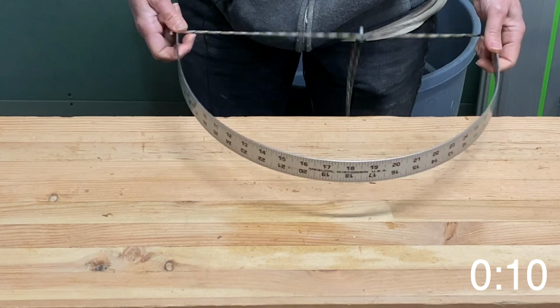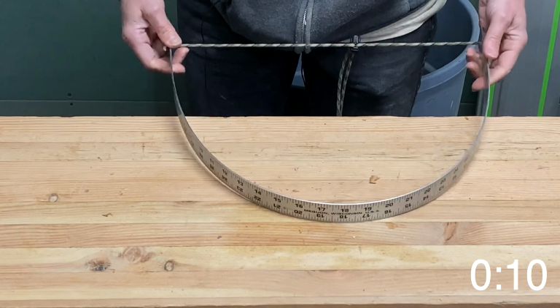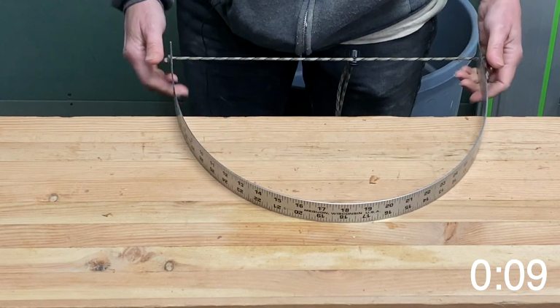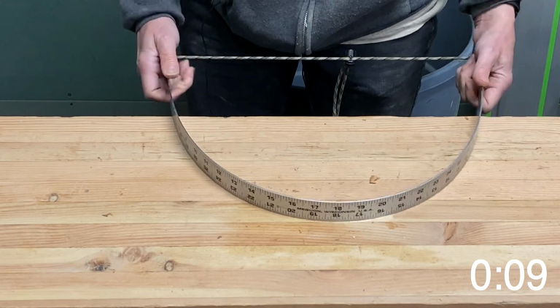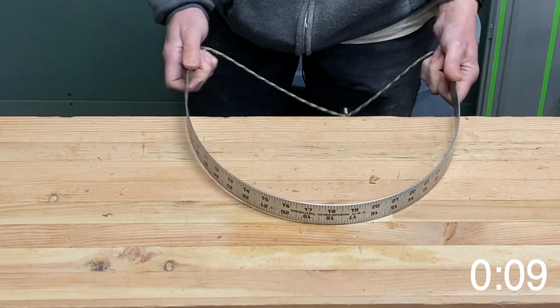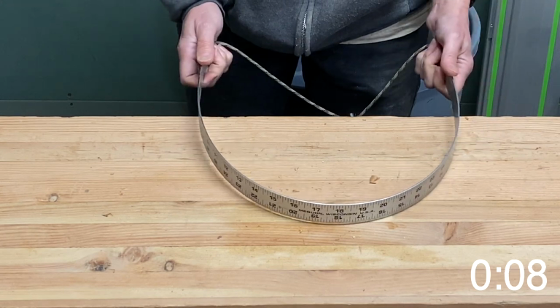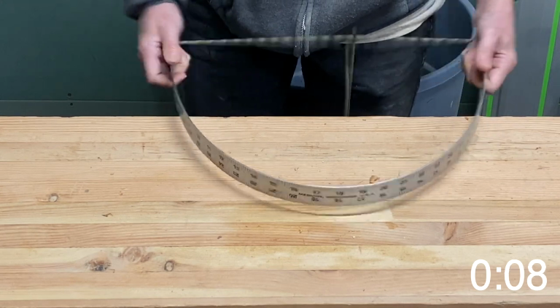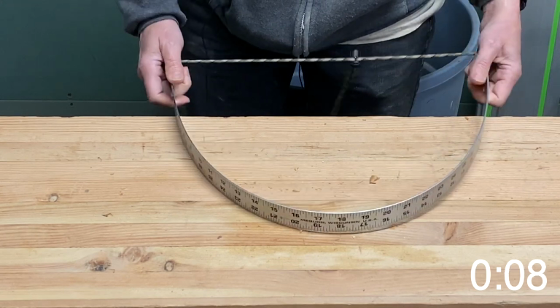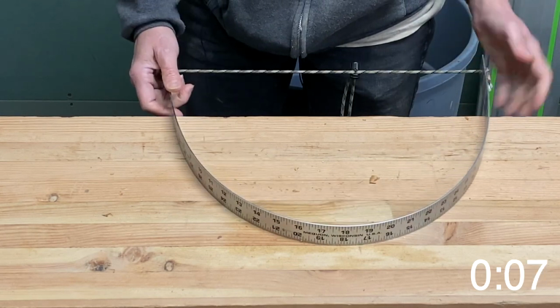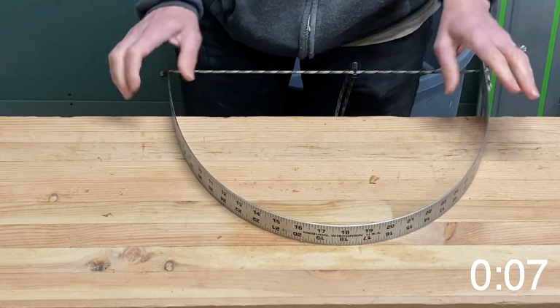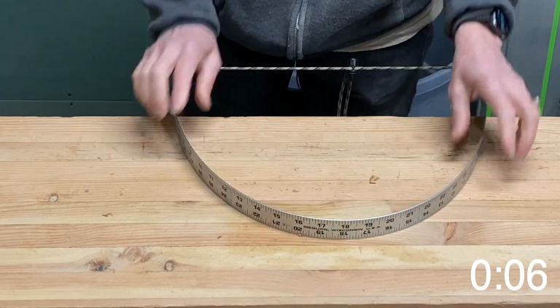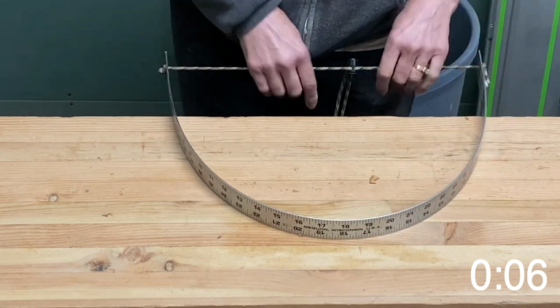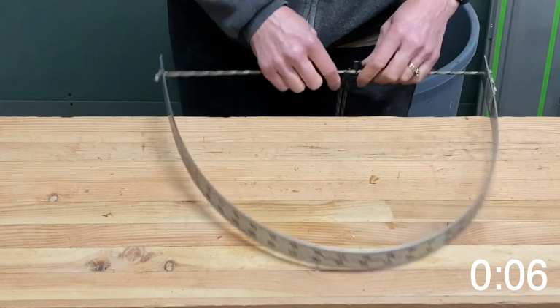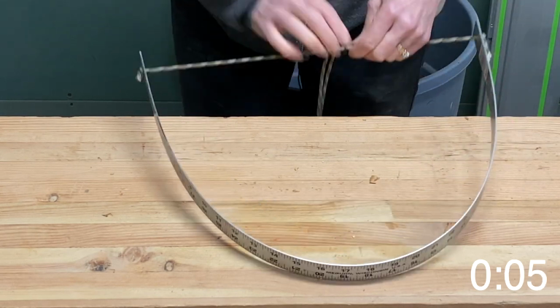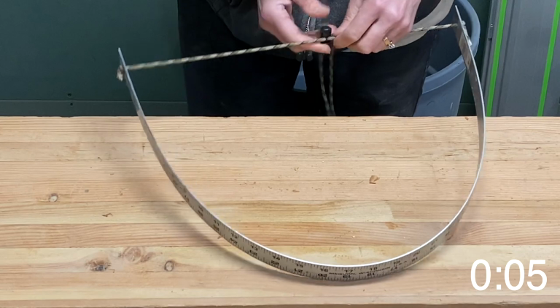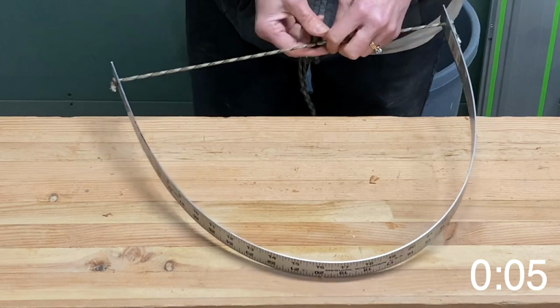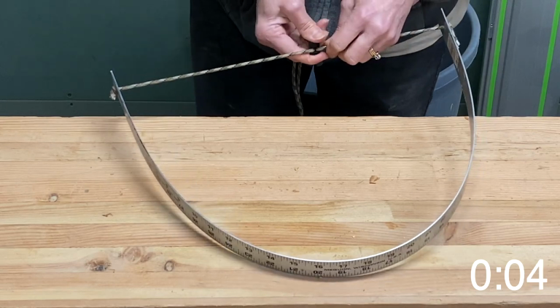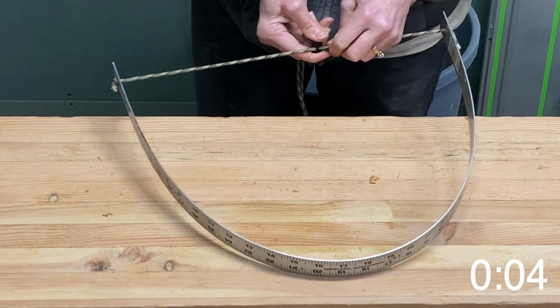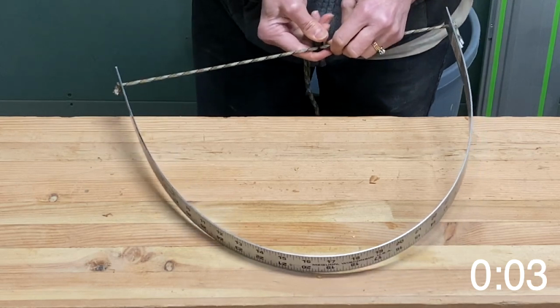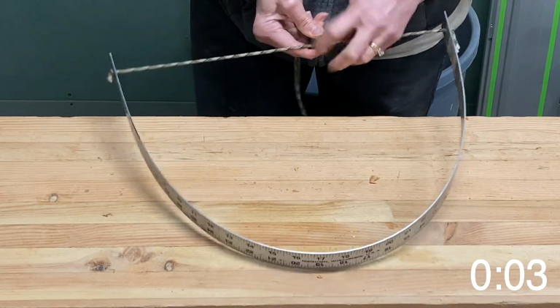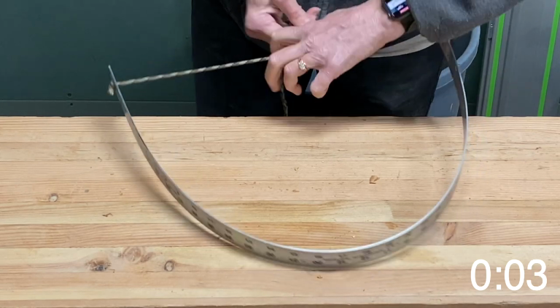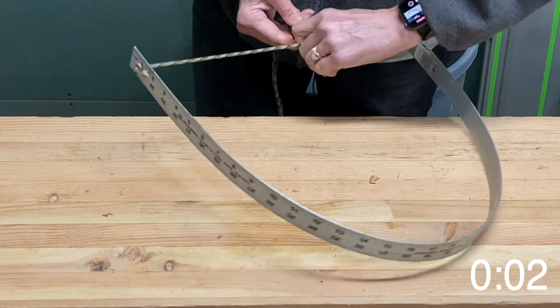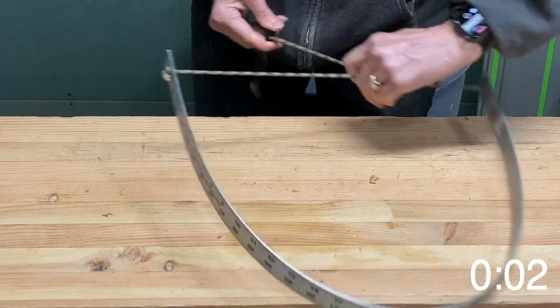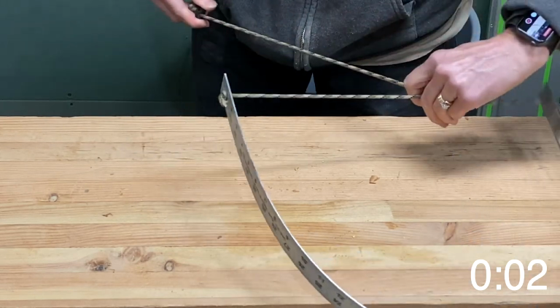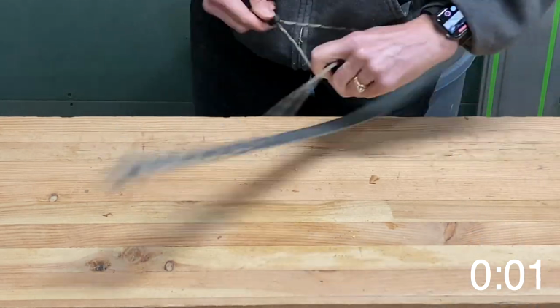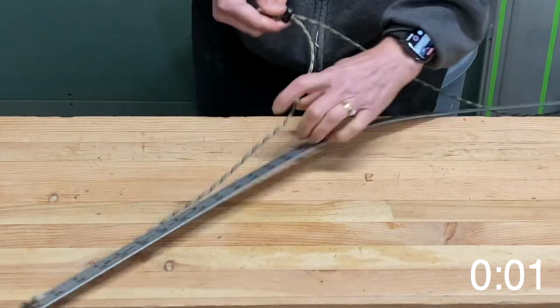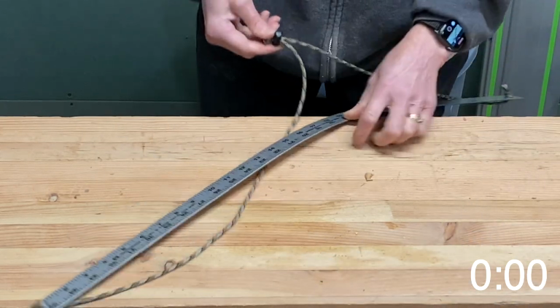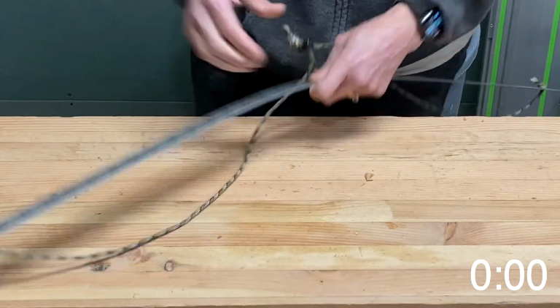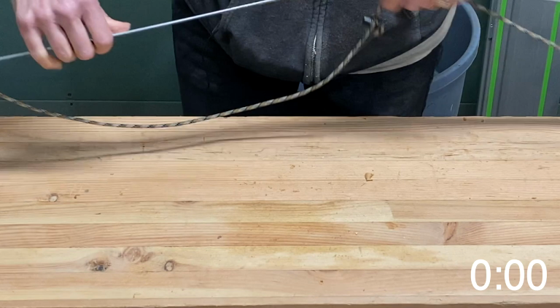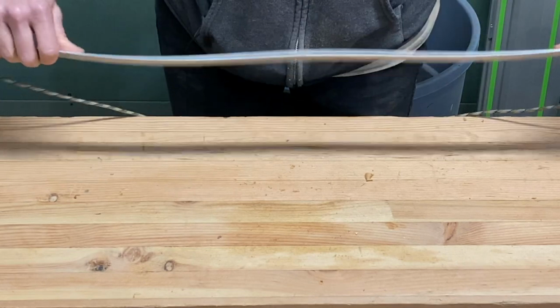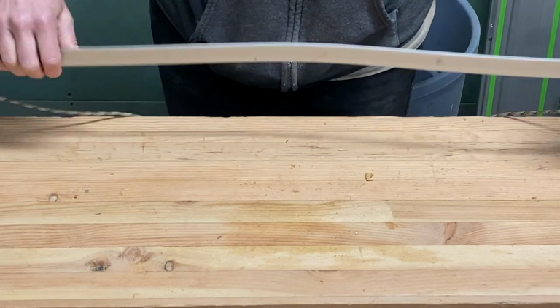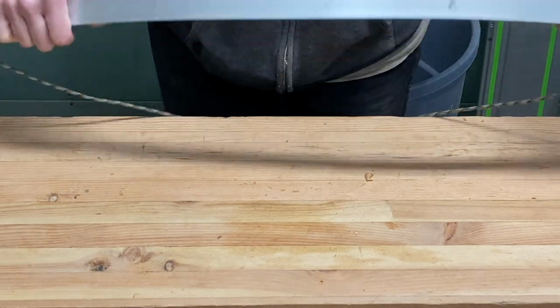I could even go further than that if I wanted to, but I don't want to bend my metal too much. So take the pressure off, pull it all the way out, and hang it up.